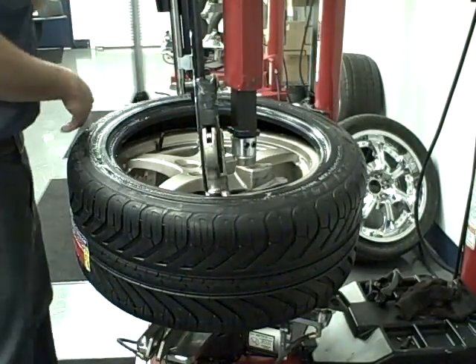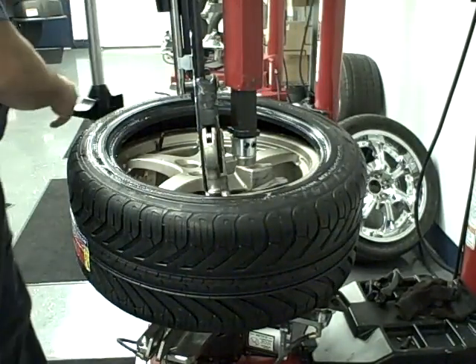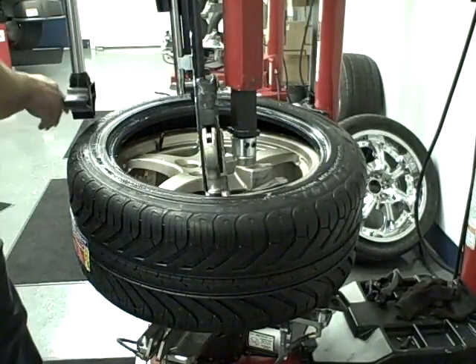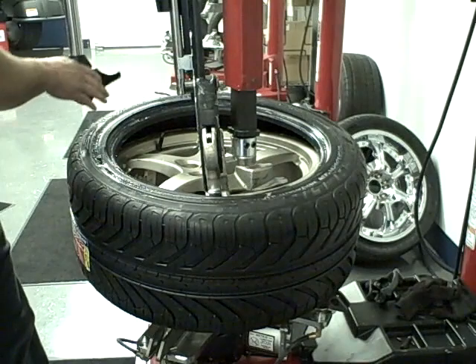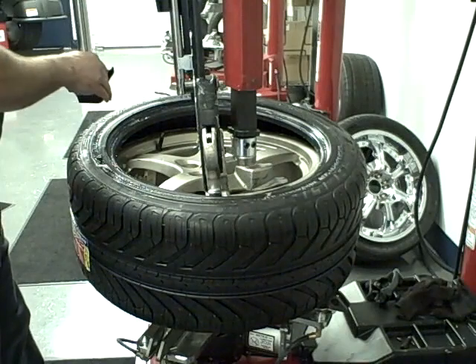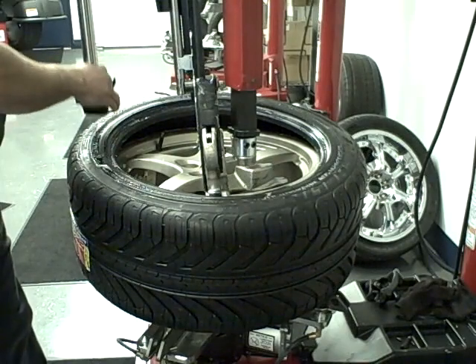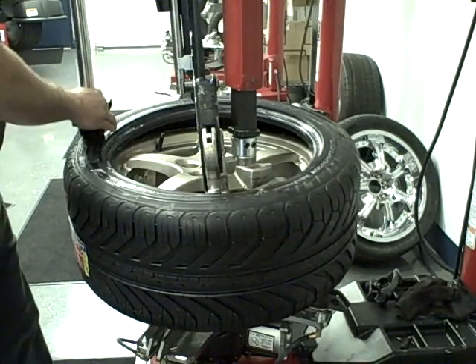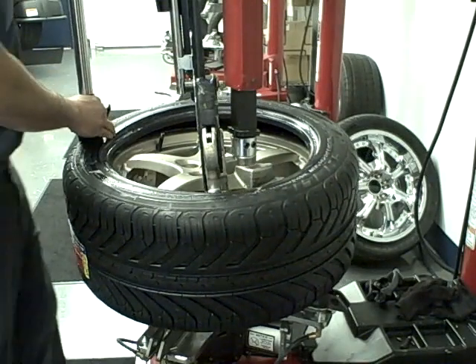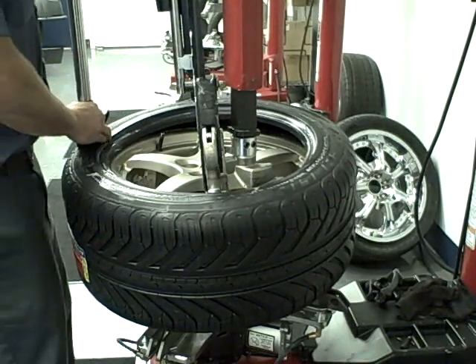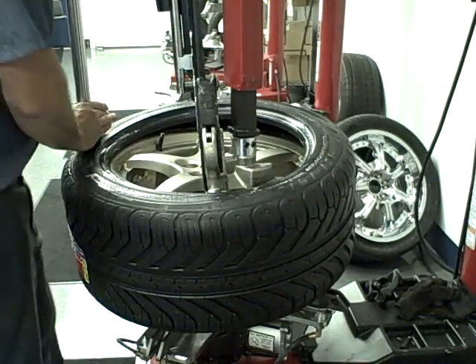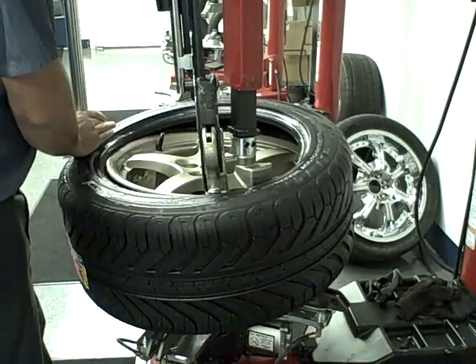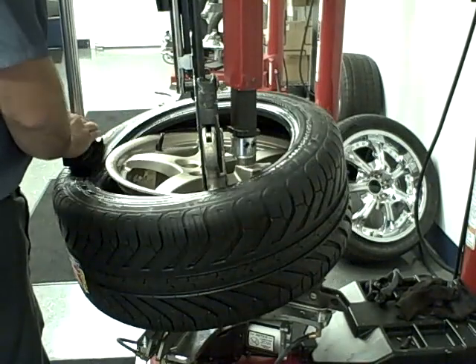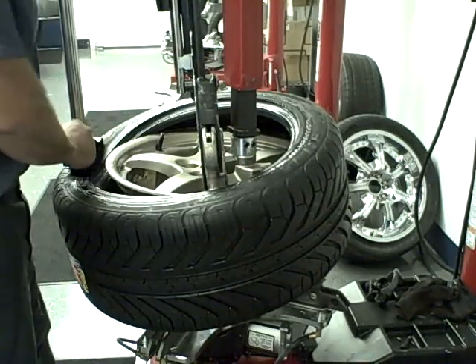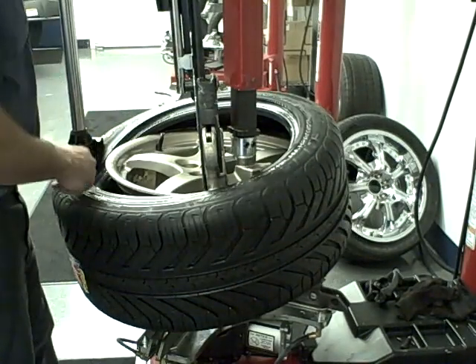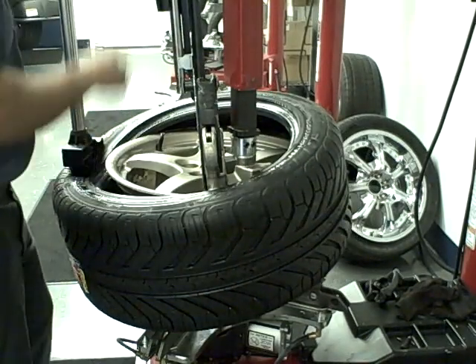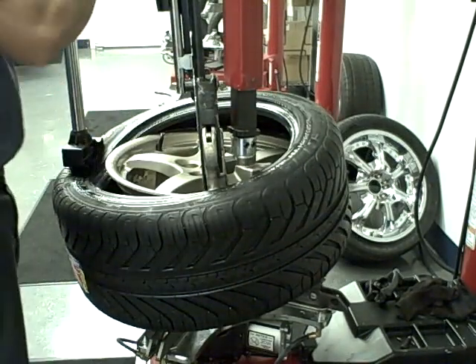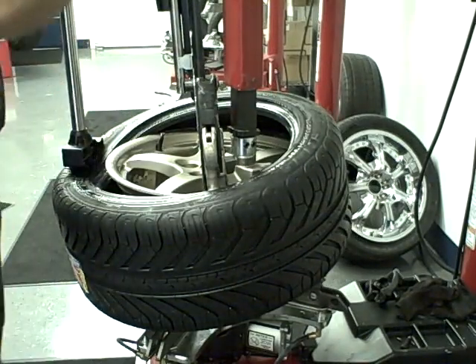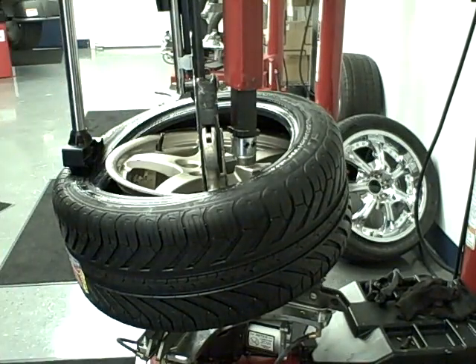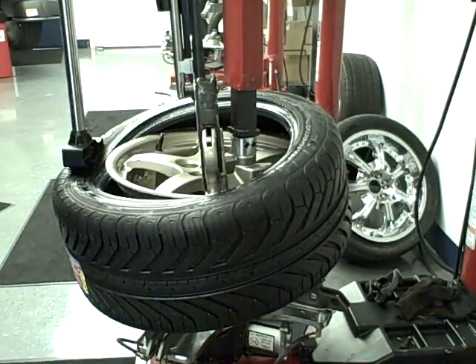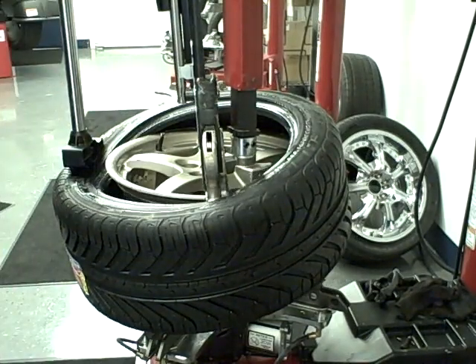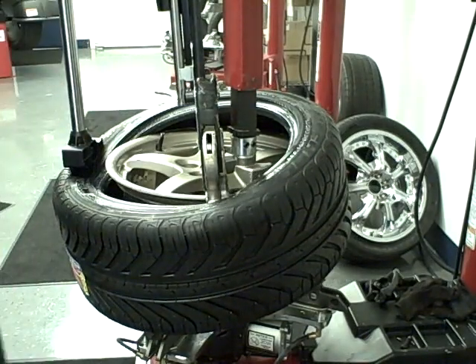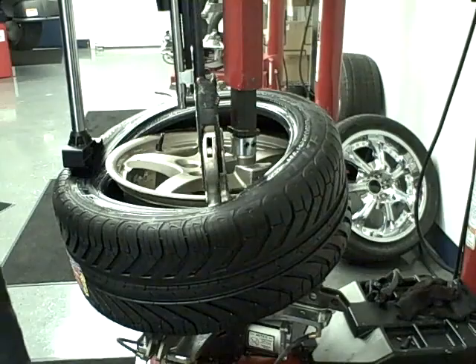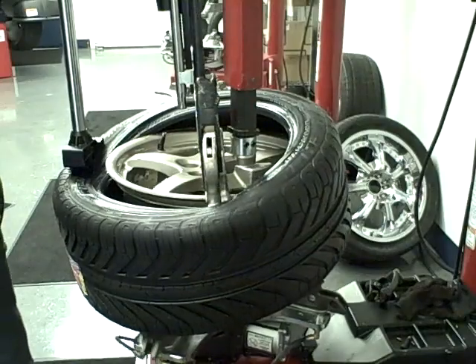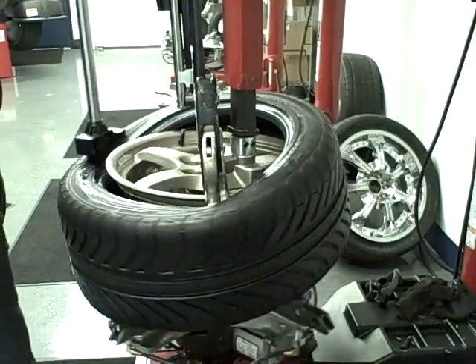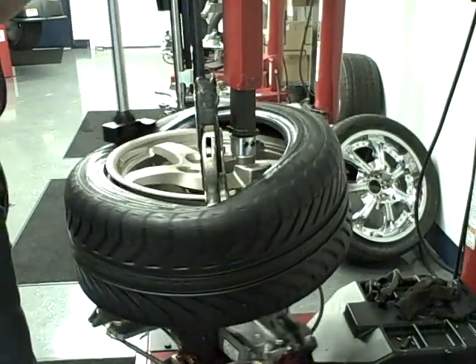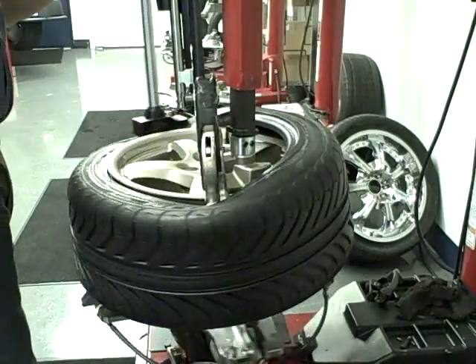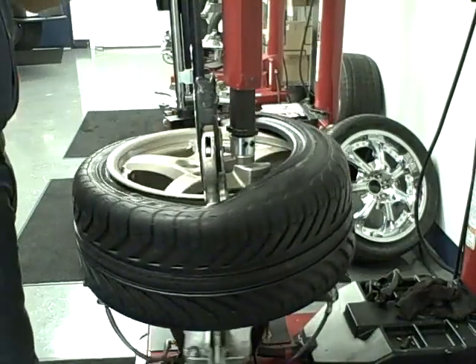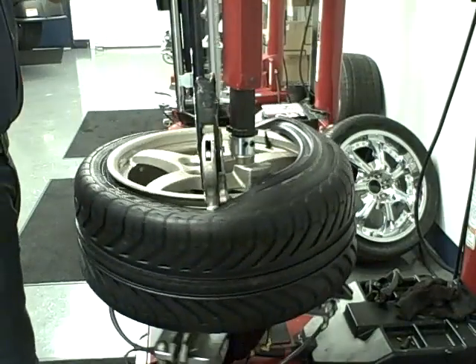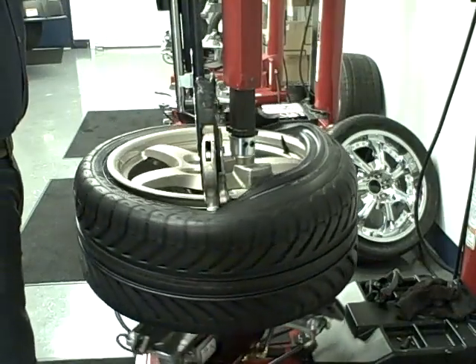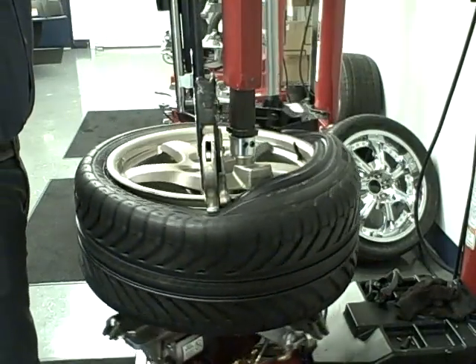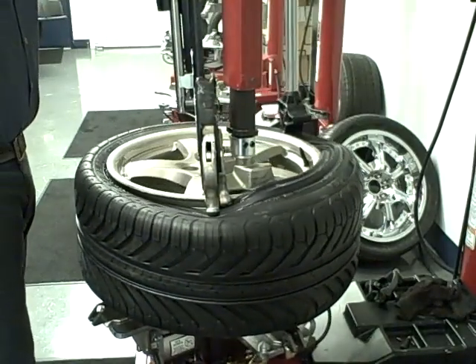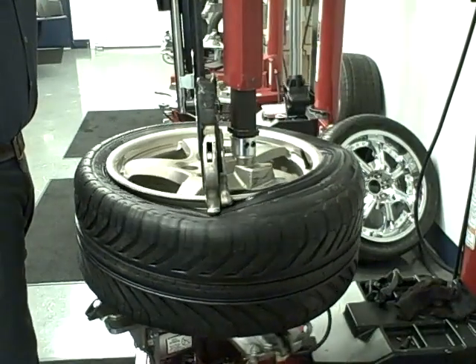Mounting is made much easier using the Roboarm. Simply press down on the side wall of the tire with the Roboarm, and it will rotate with the tire.